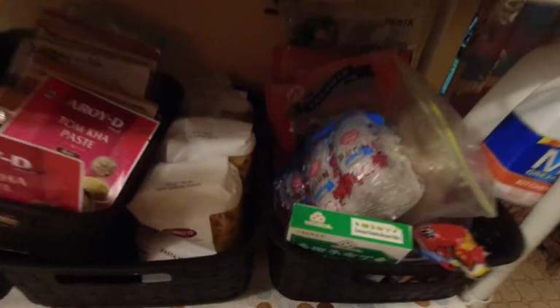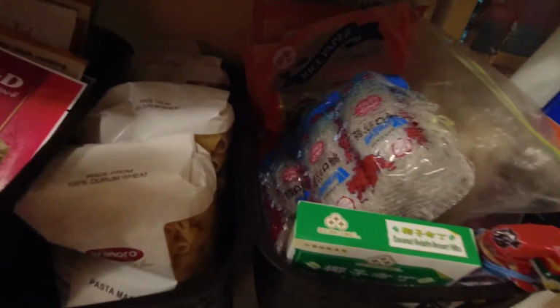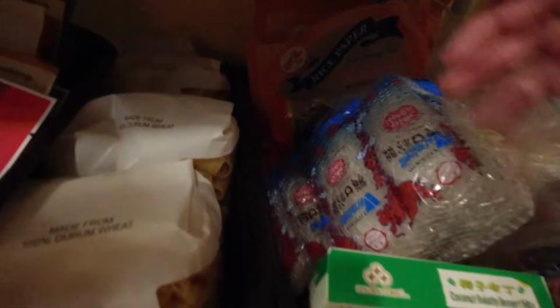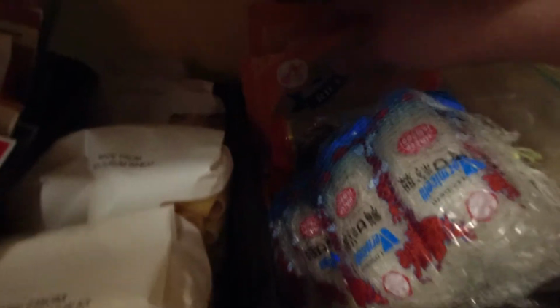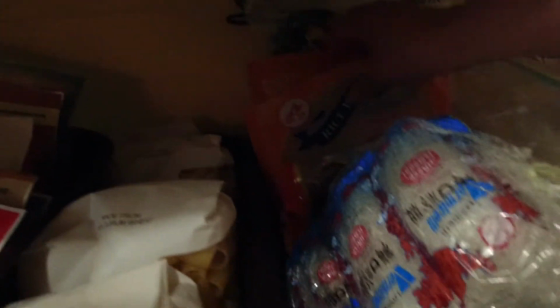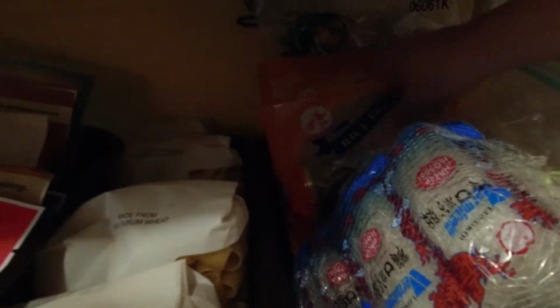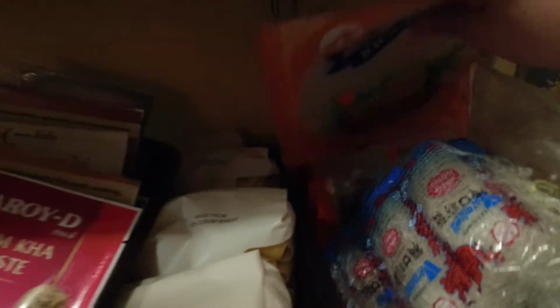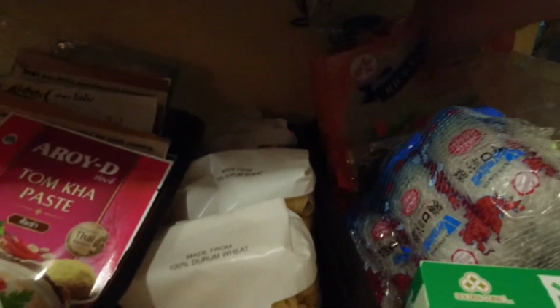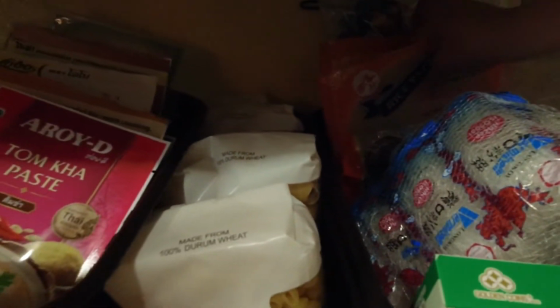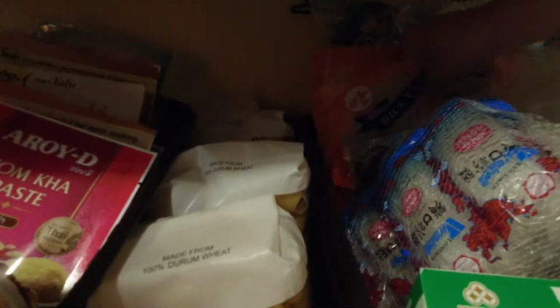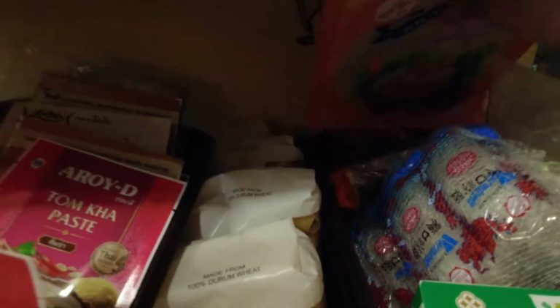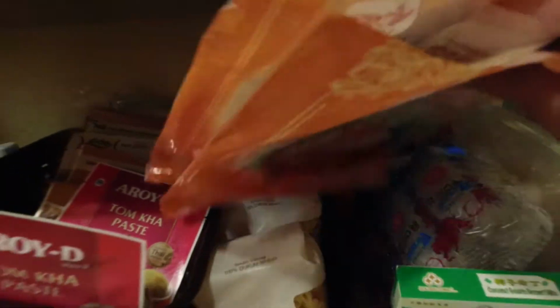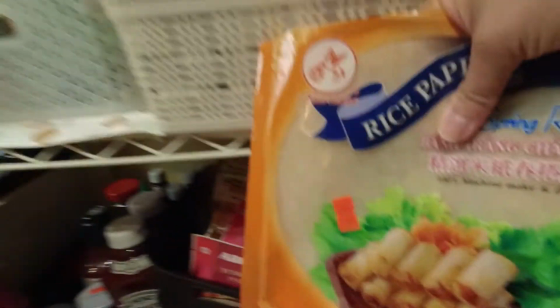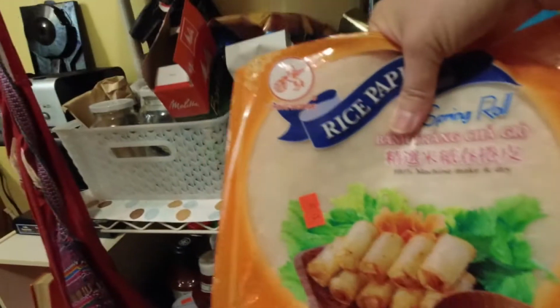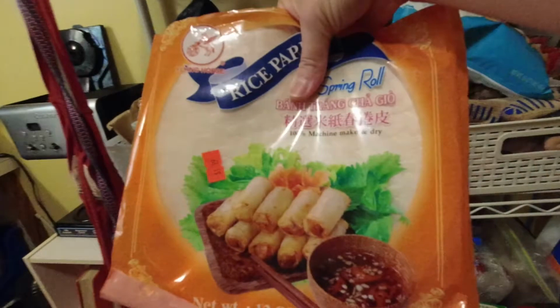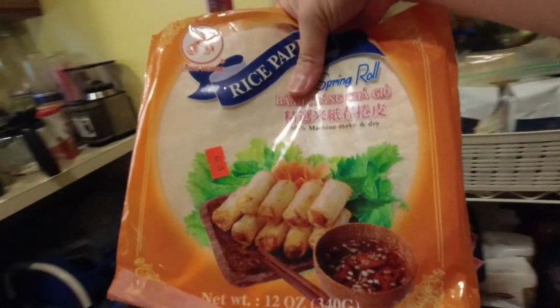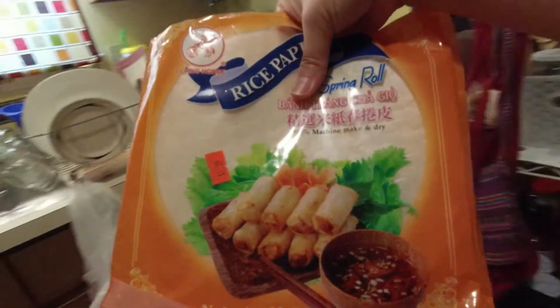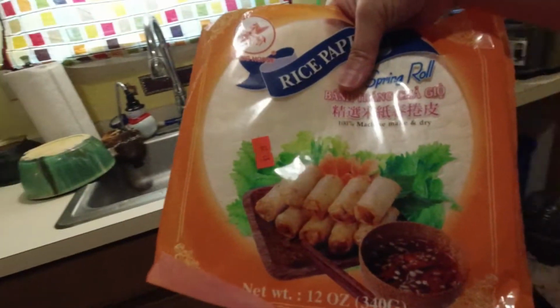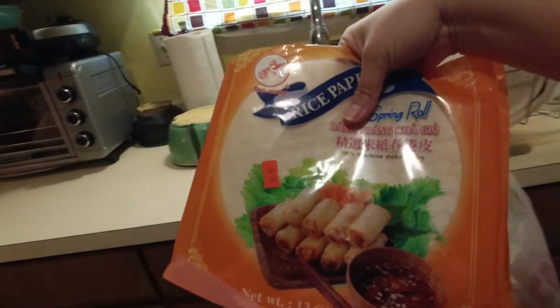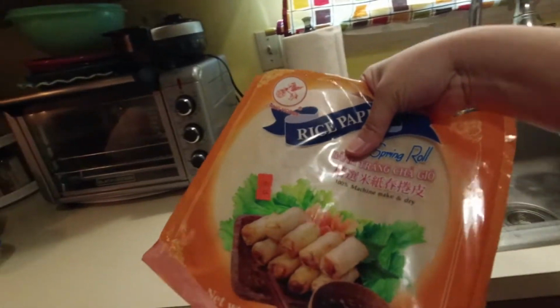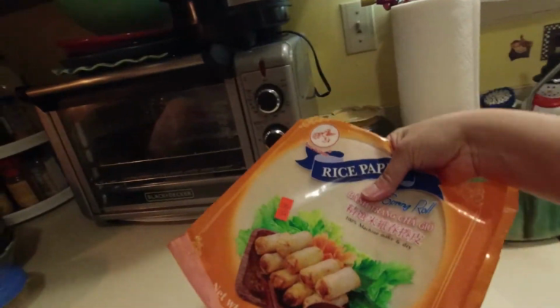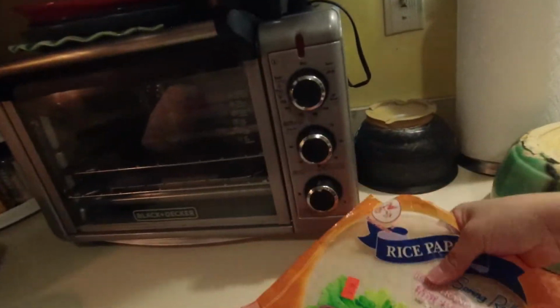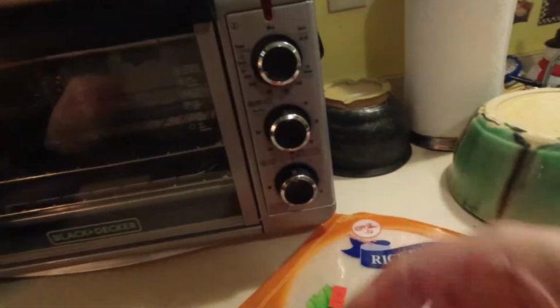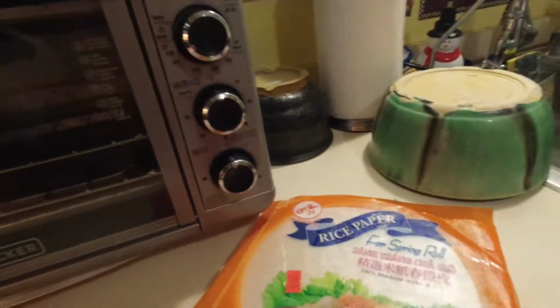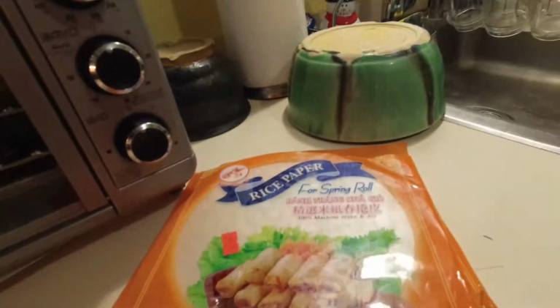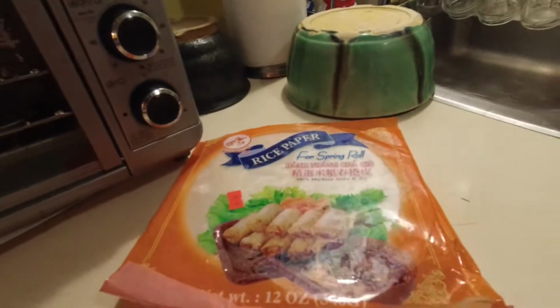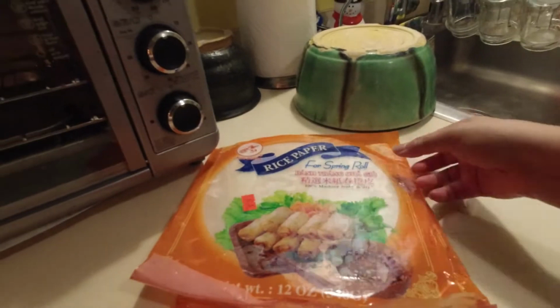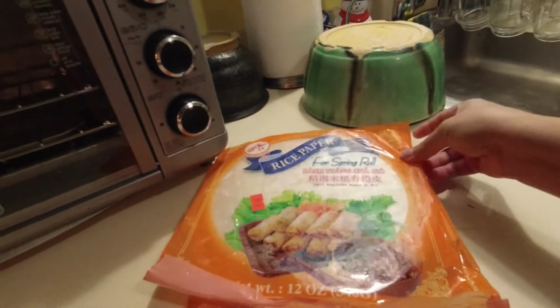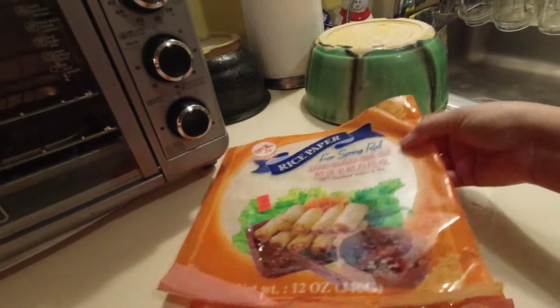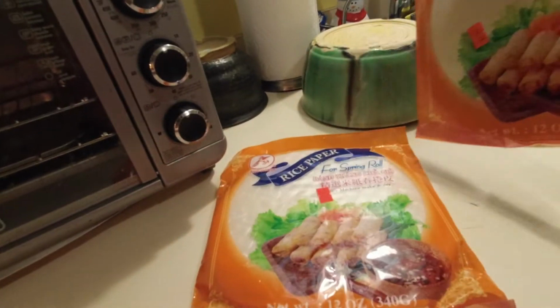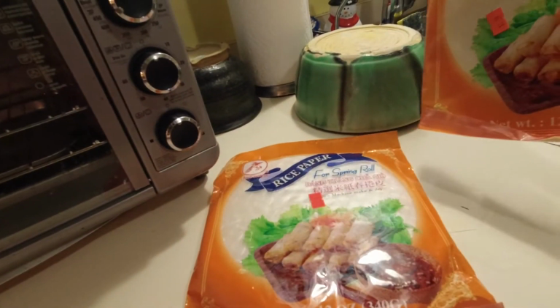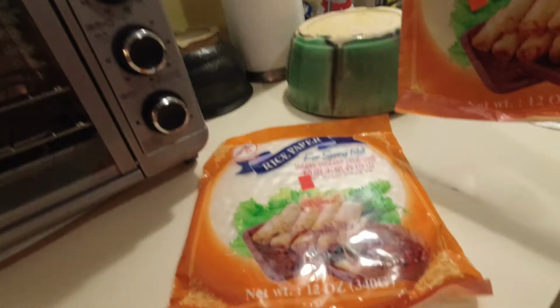Hello, I'm O, Thai, and I live in the United States. I'm not good at cooking, and today I made fresh spring rolls the shortcut way, which is super easy.